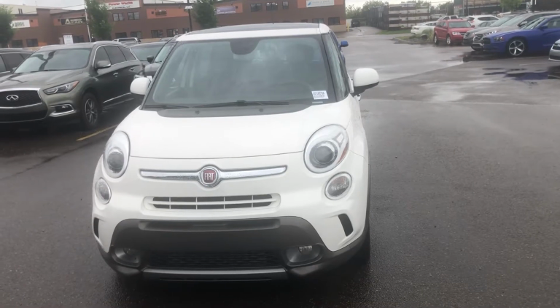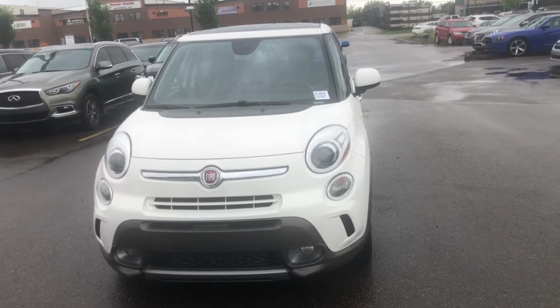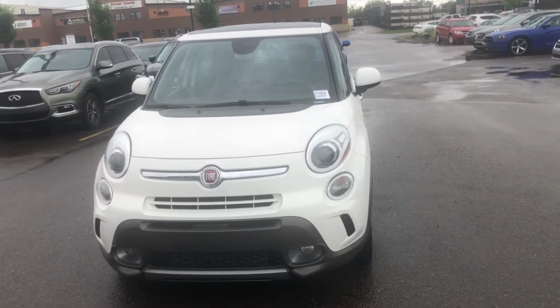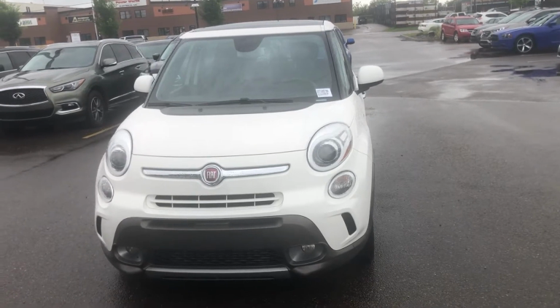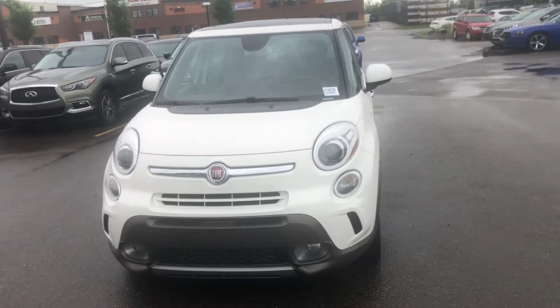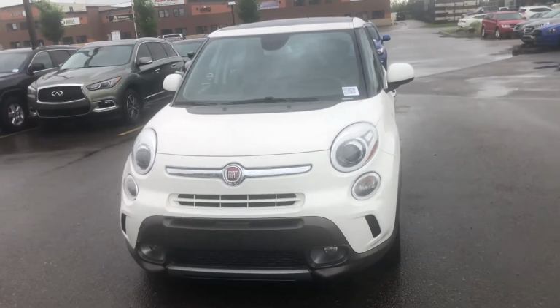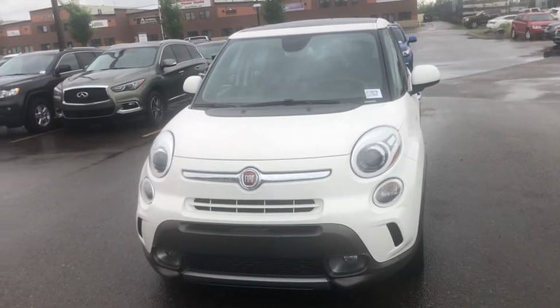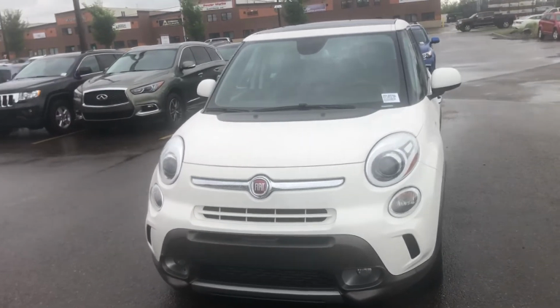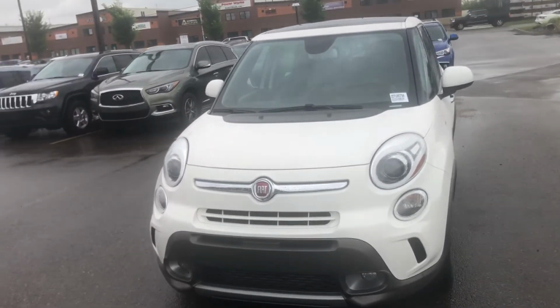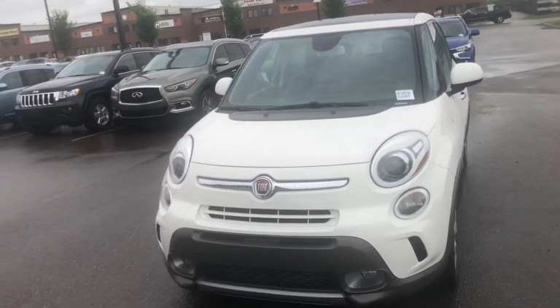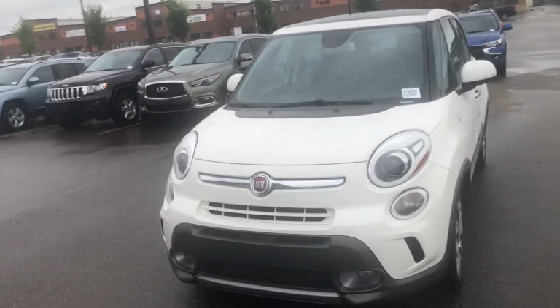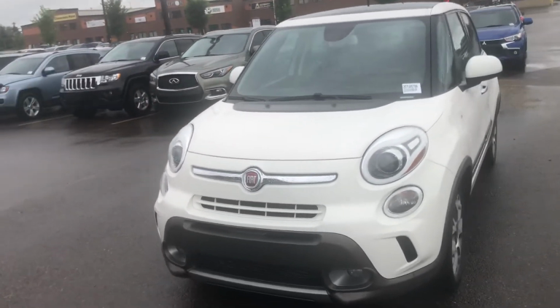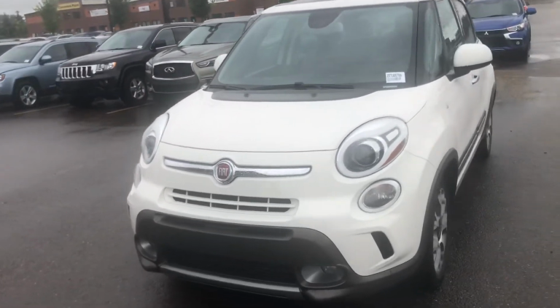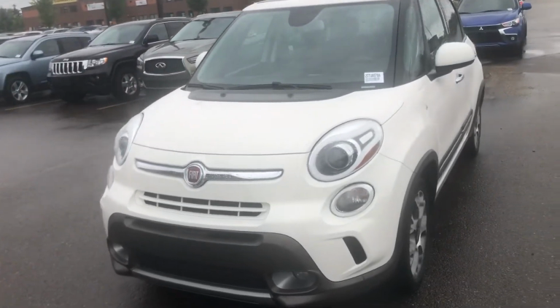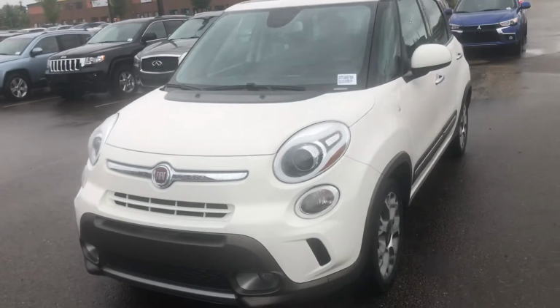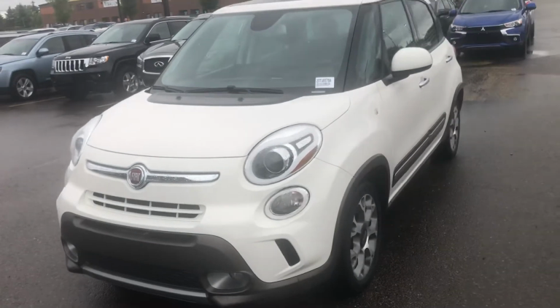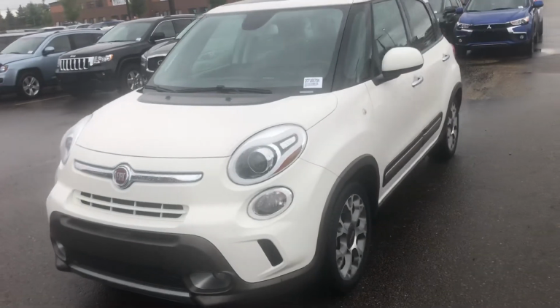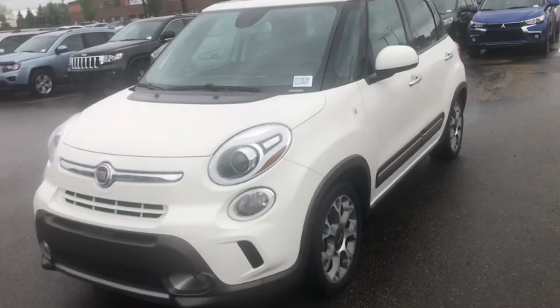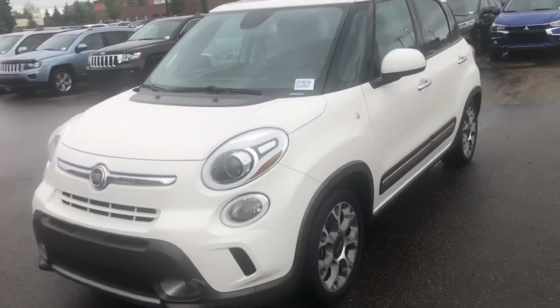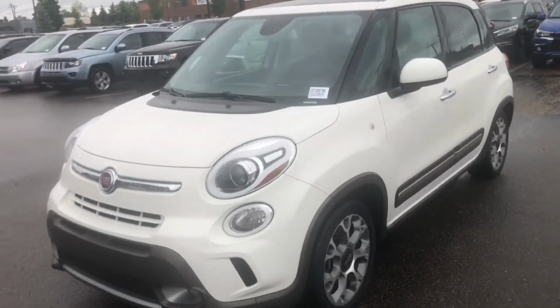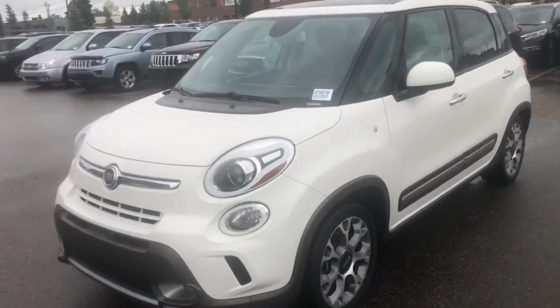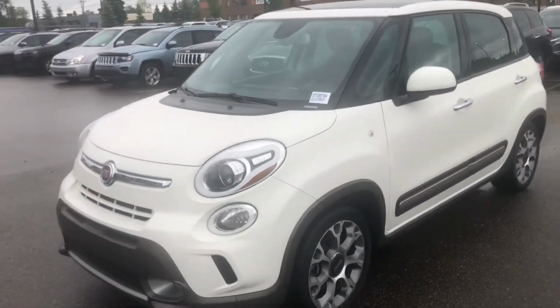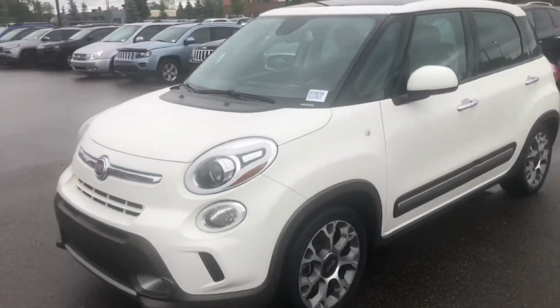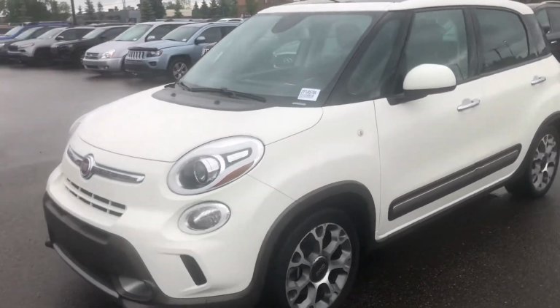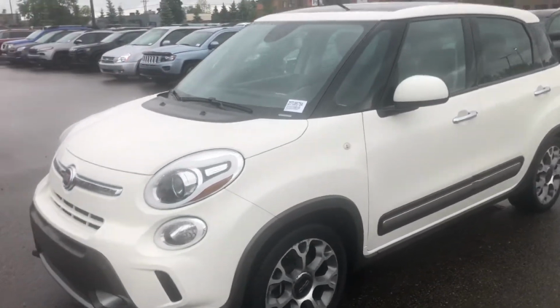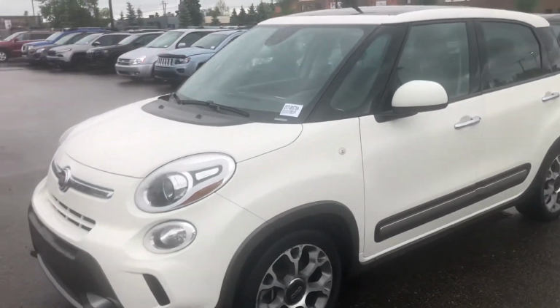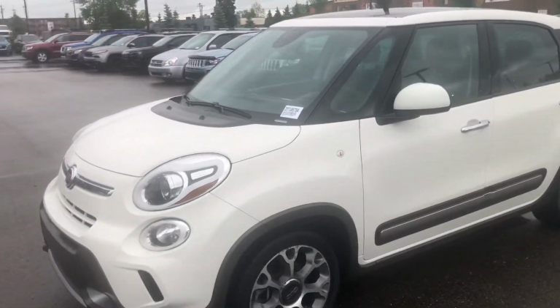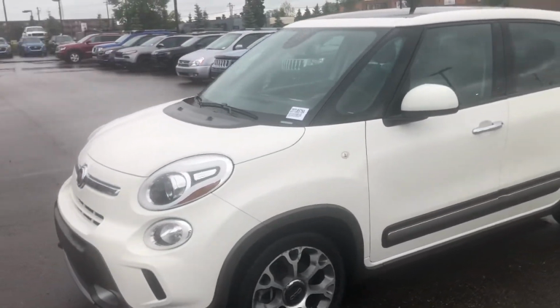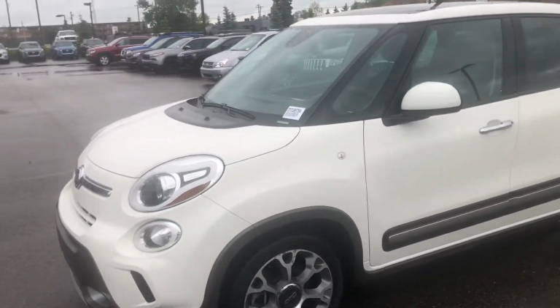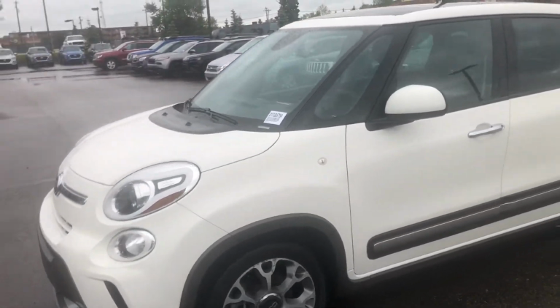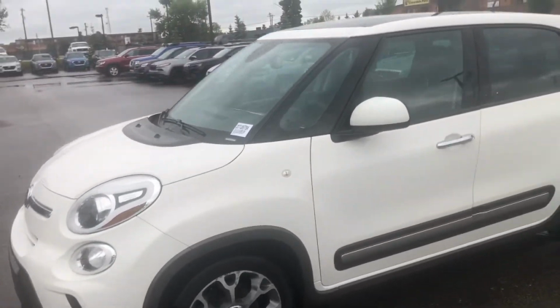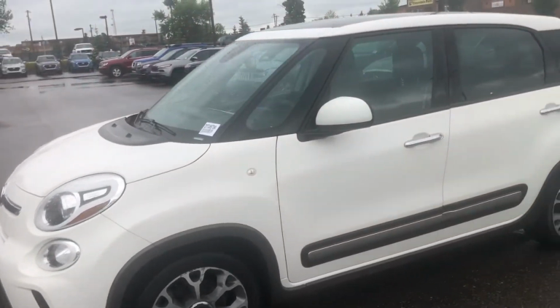Hi, this is Bob from the Spruce Grove Hyundai. I want to do a quick walk-around video on the 2015 Fiat 500L.